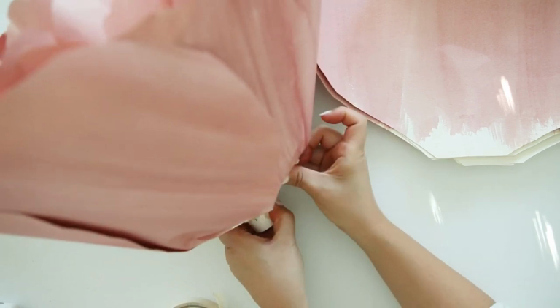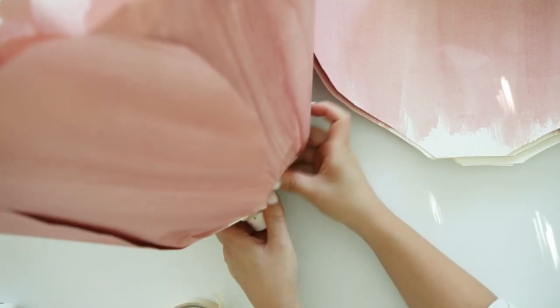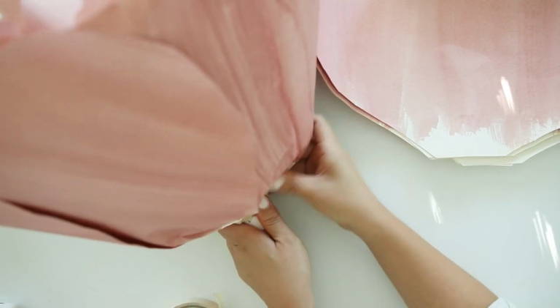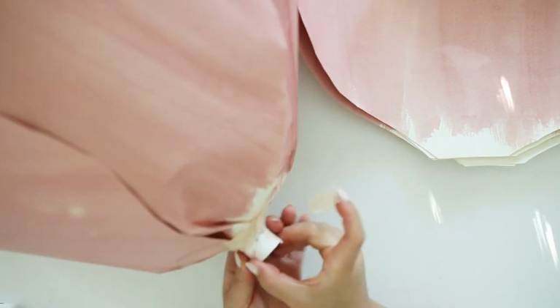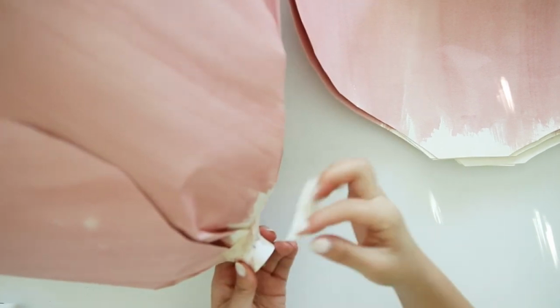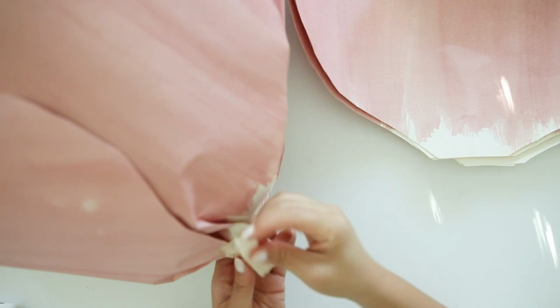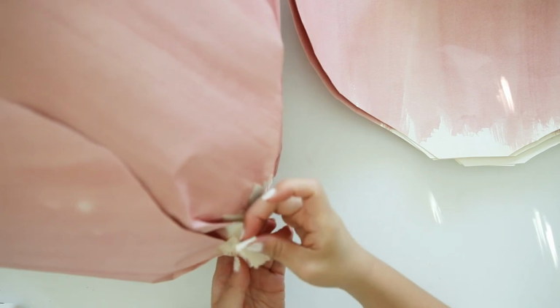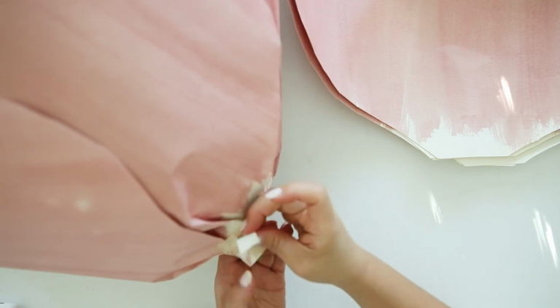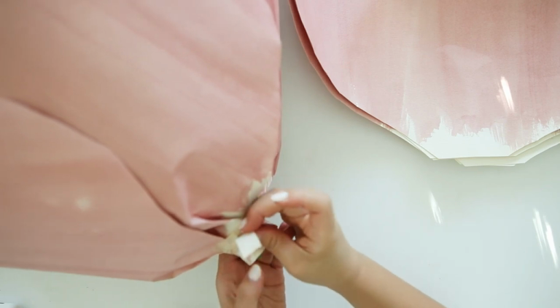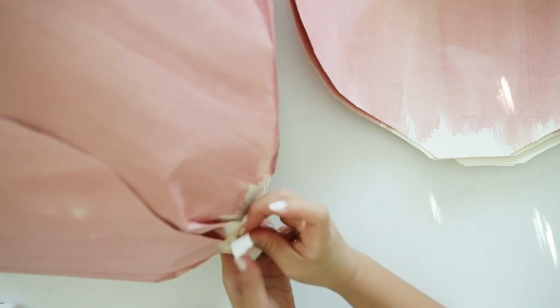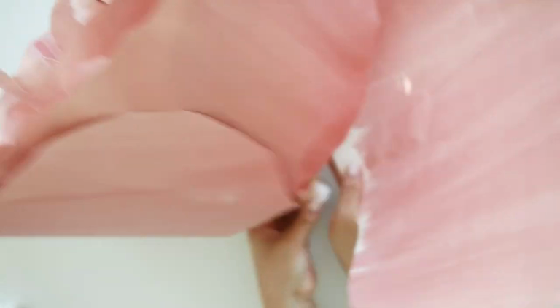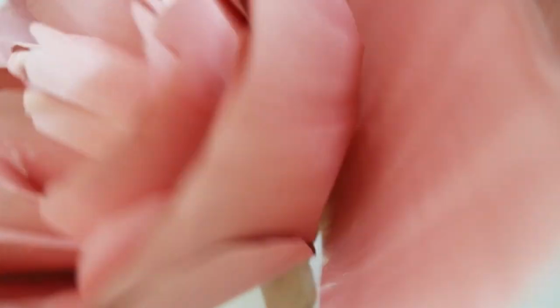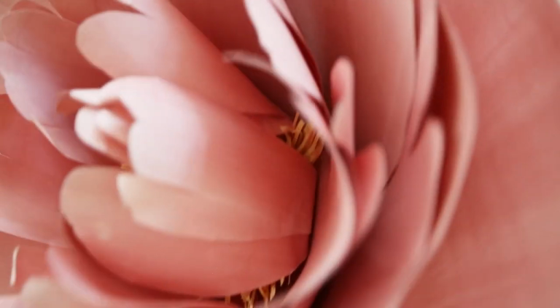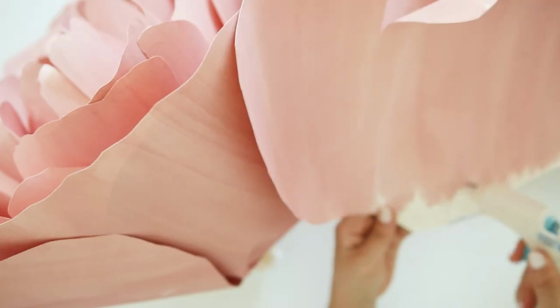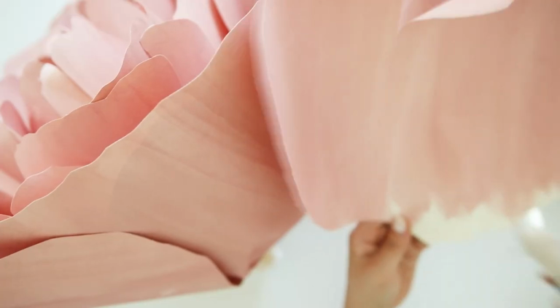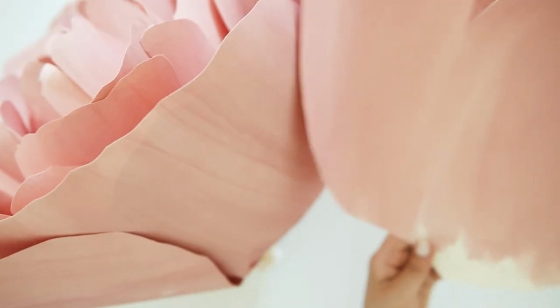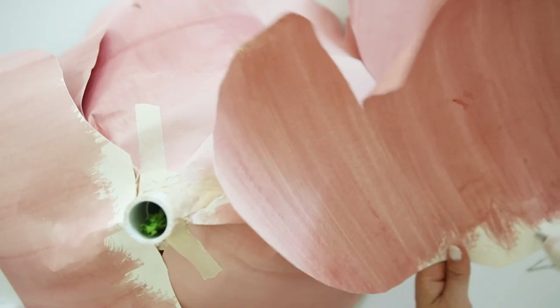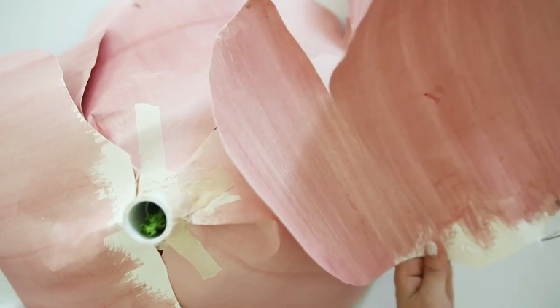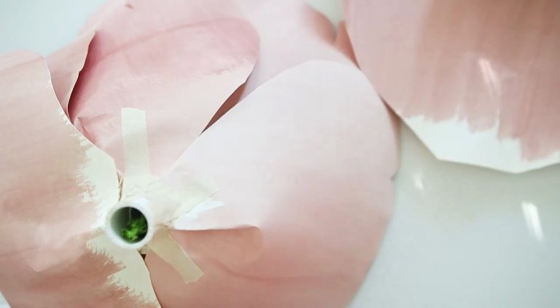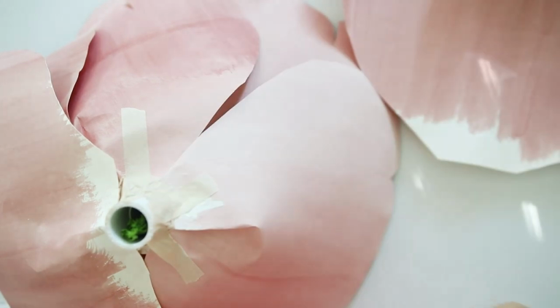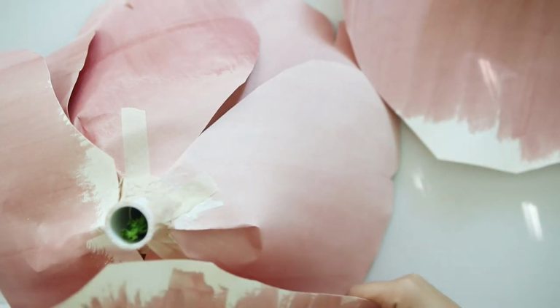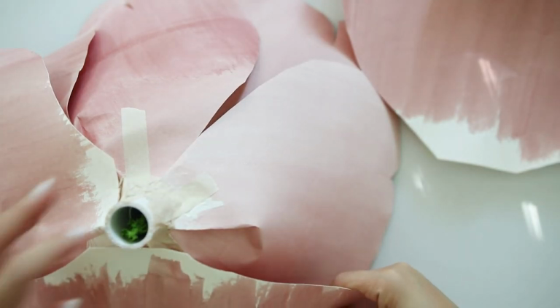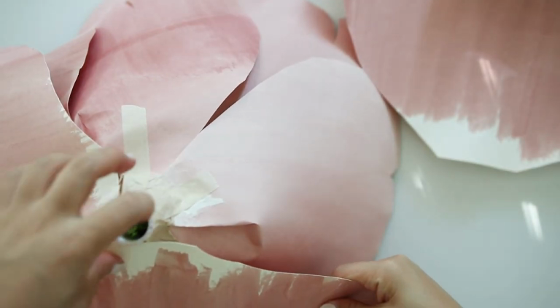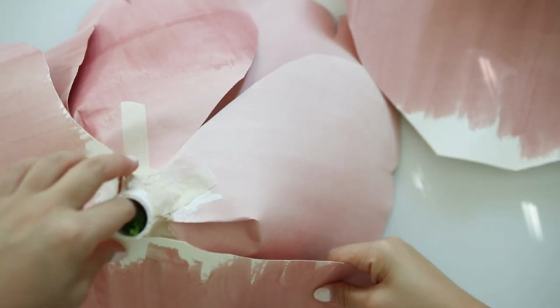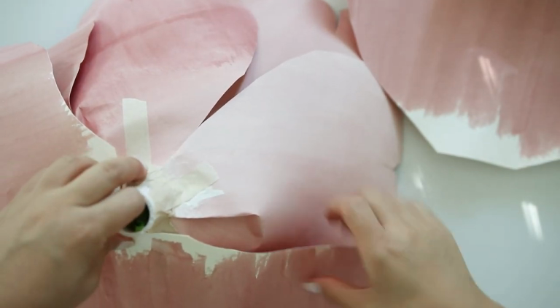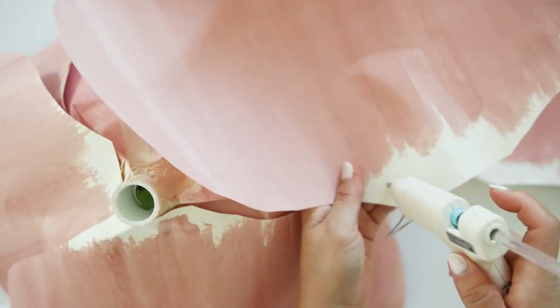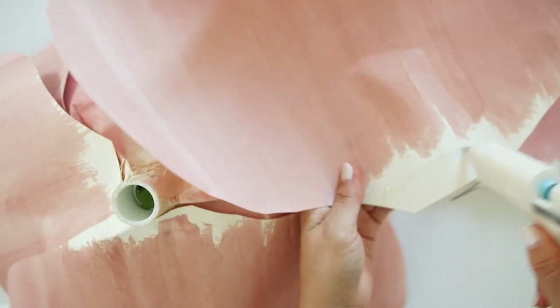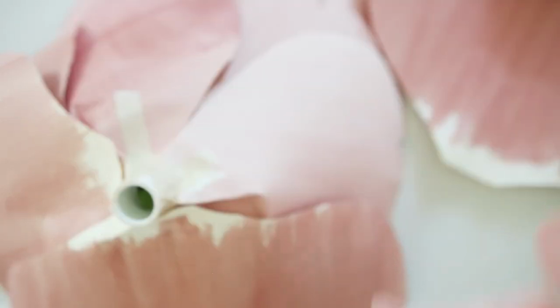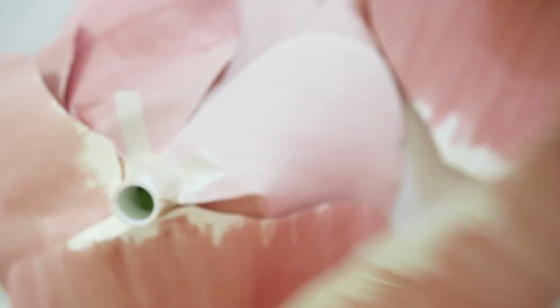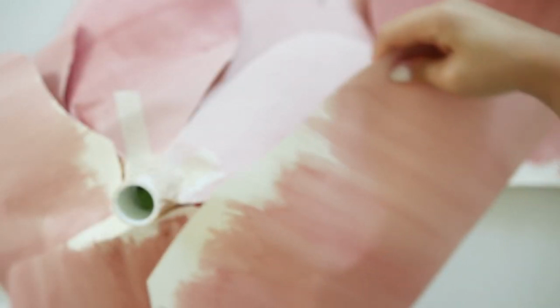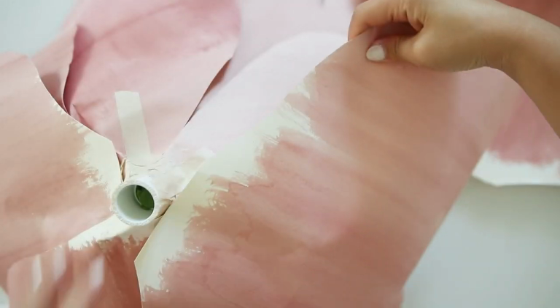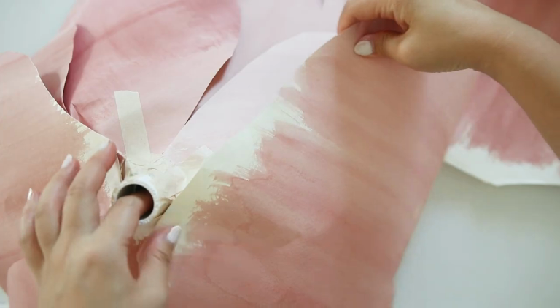I also use masking tape on the bottom to make sure it is stabilizing to the coupler. Glue the rest of the pieces working in increments of five. I use plenty of masking tape to anchor each petal onto the coupler.